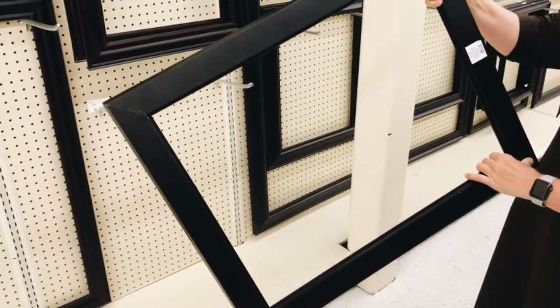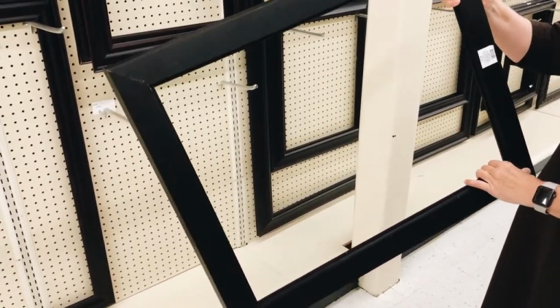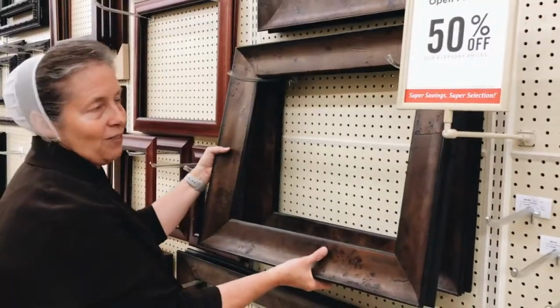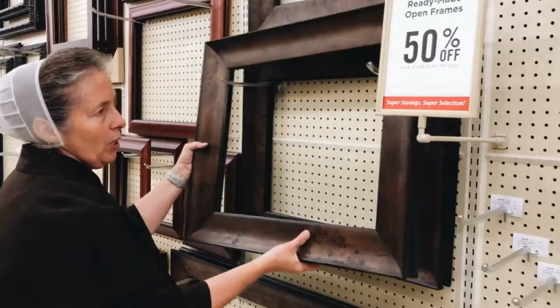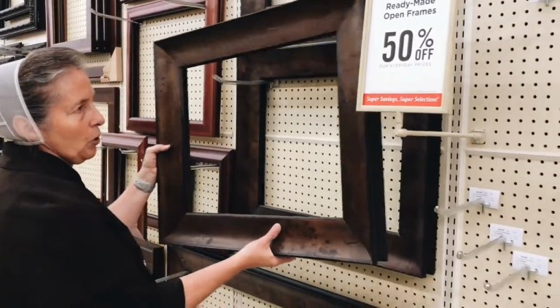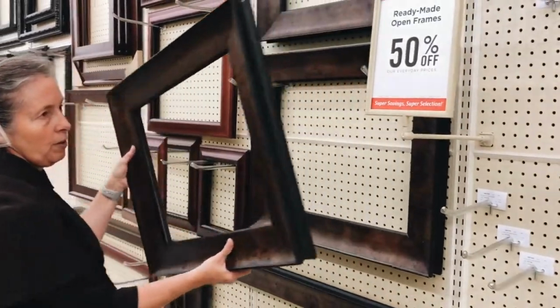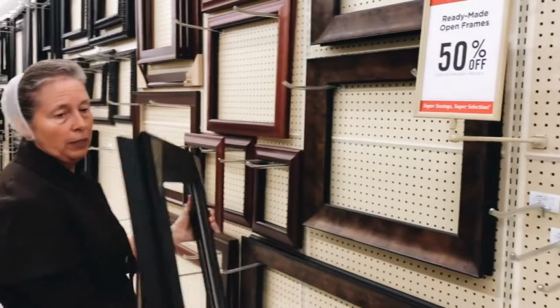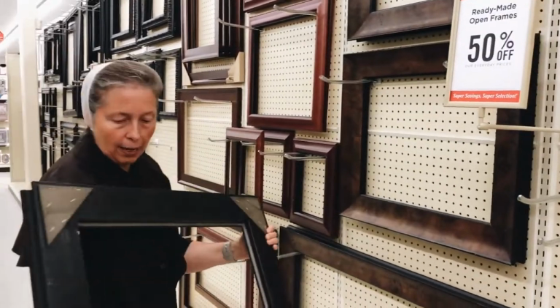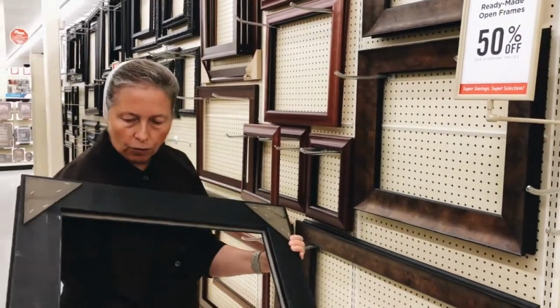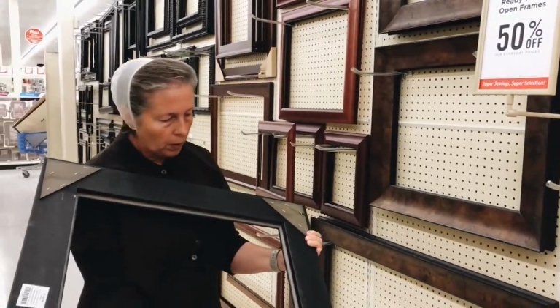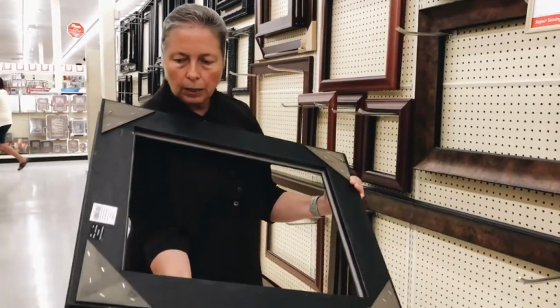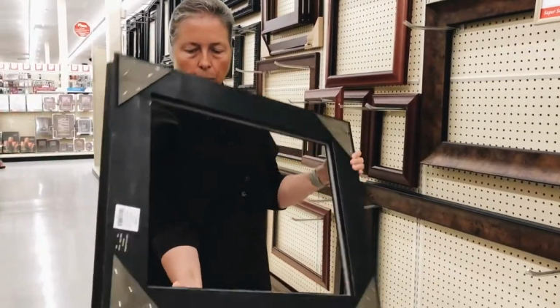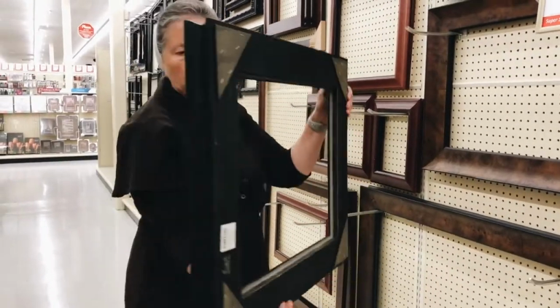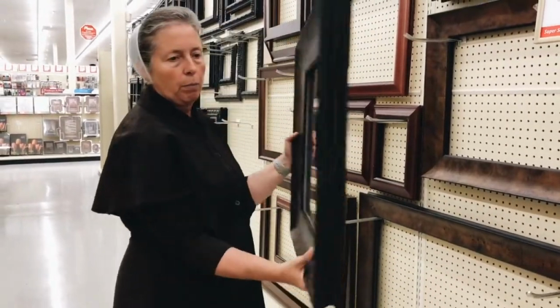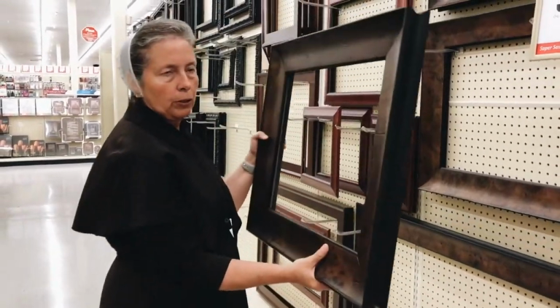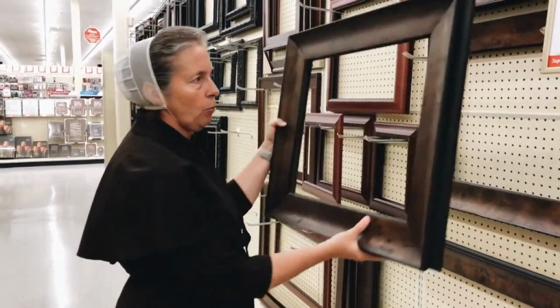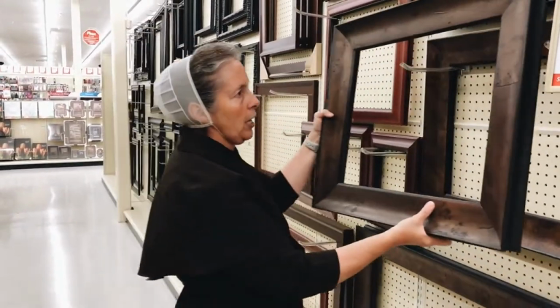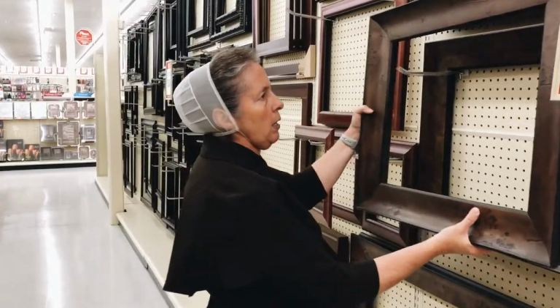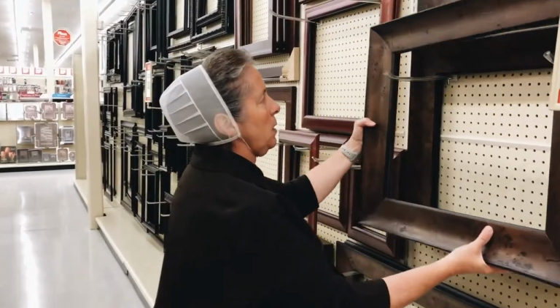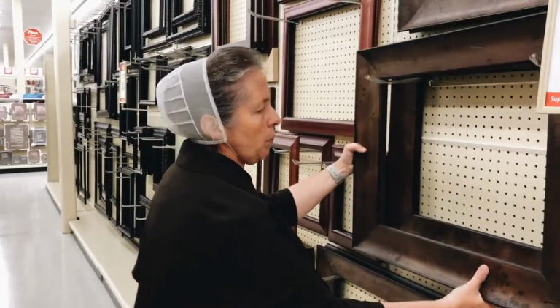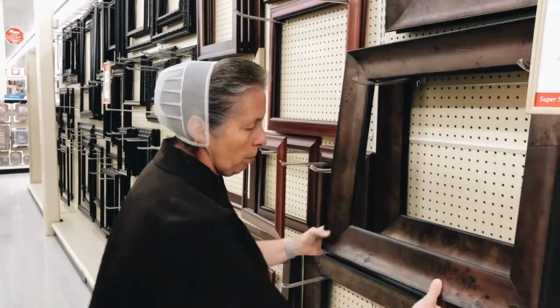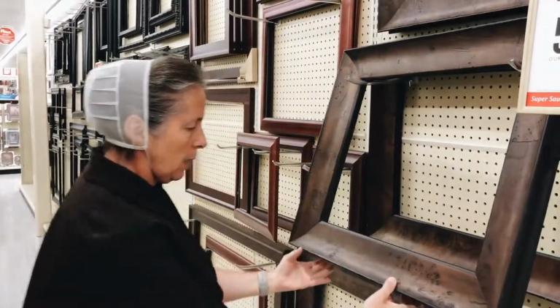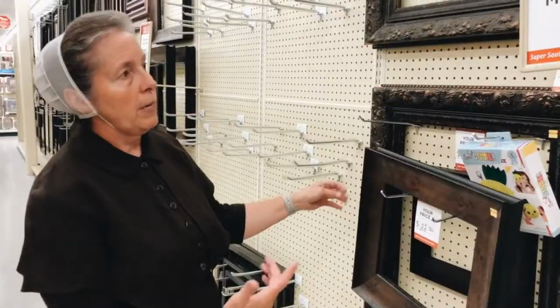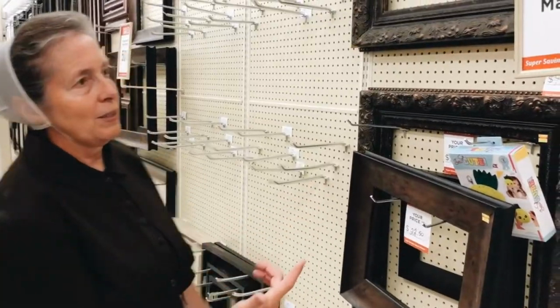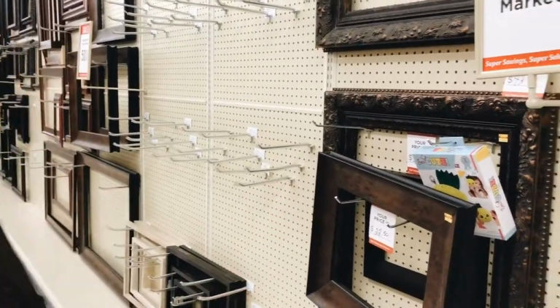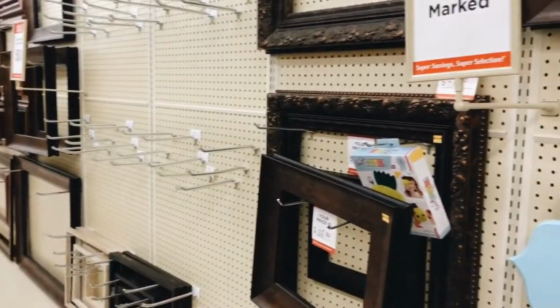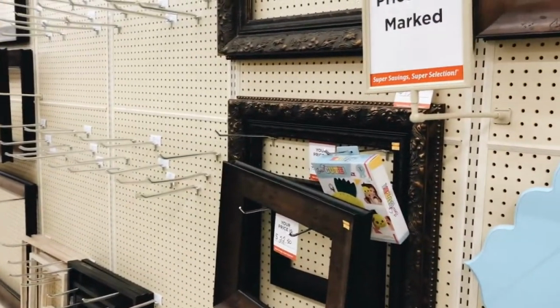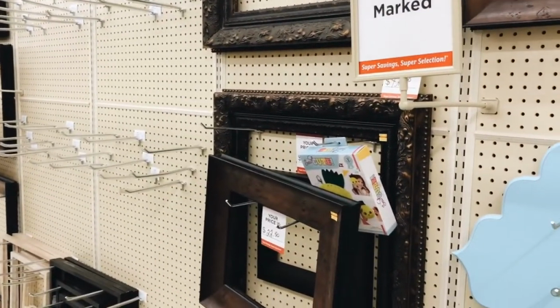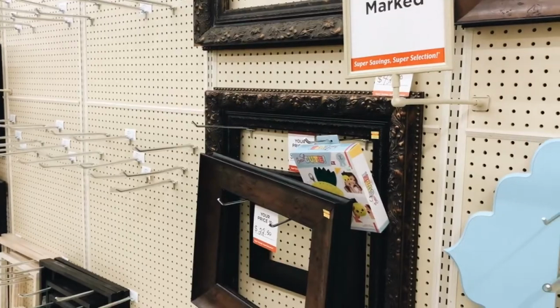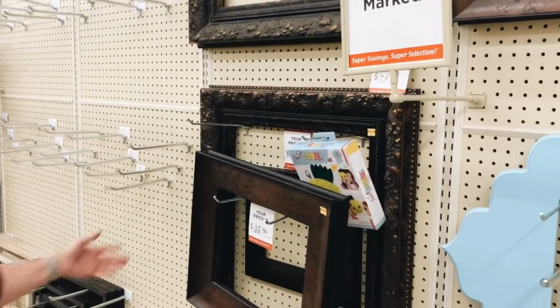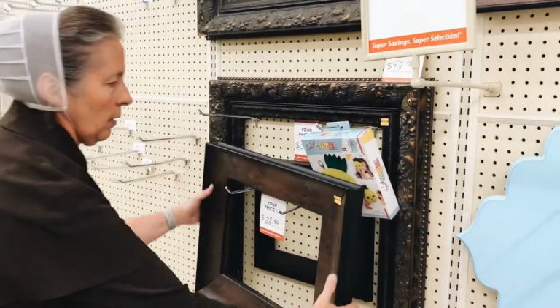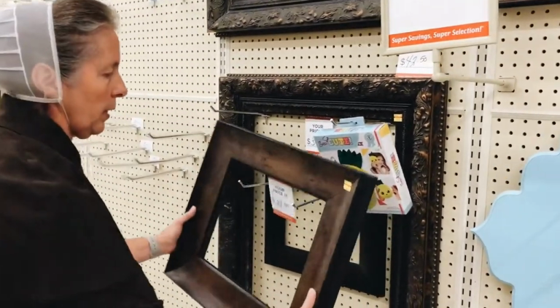These have been really popular too. These are a really heavy frame — kind of expensive — but they're solid wood and typically pretty well made. Right here is a clearance area; I always check this out.